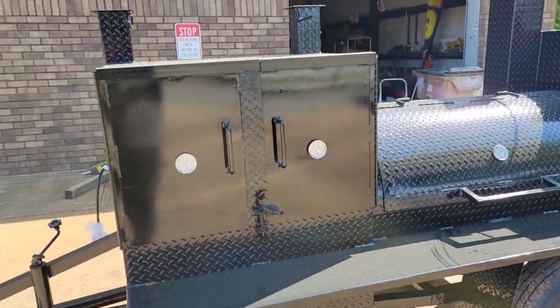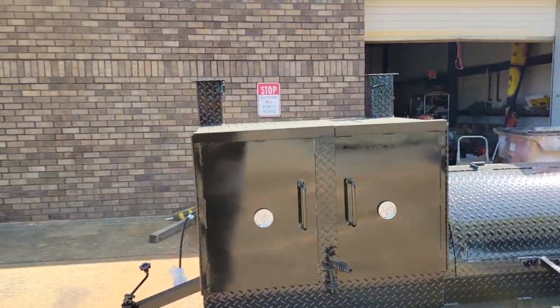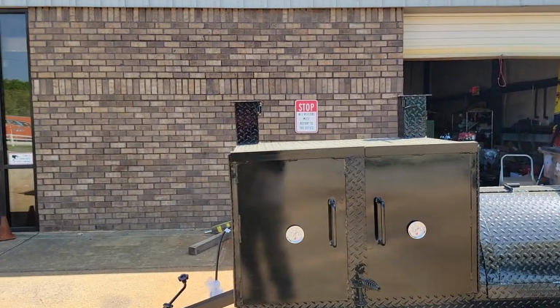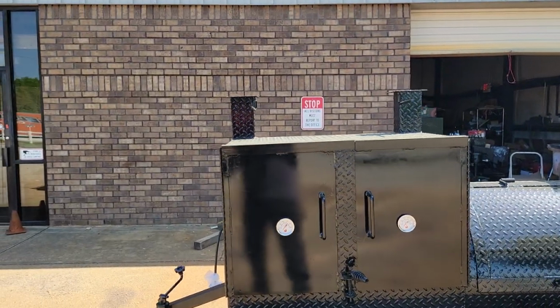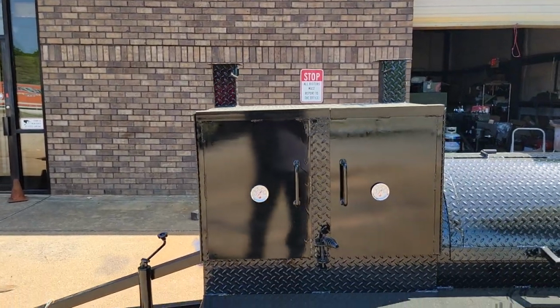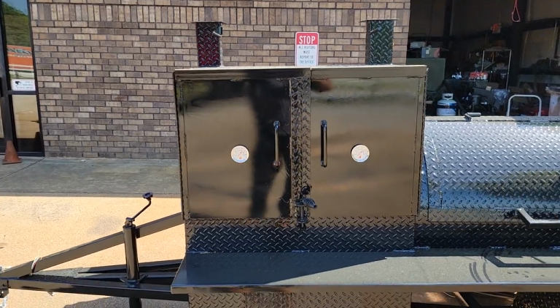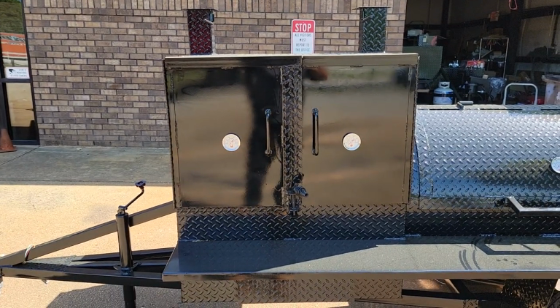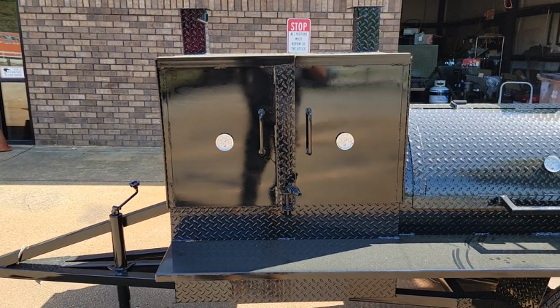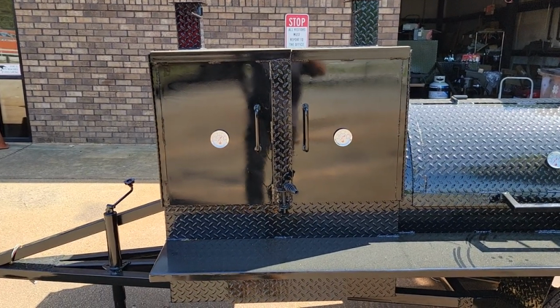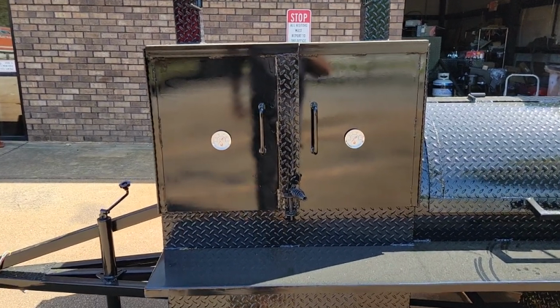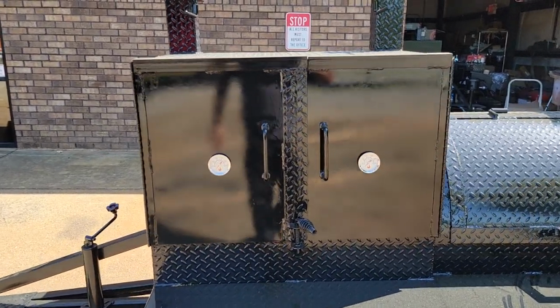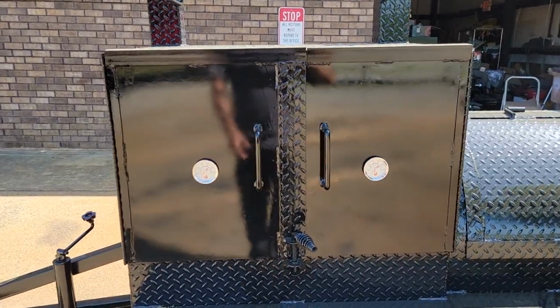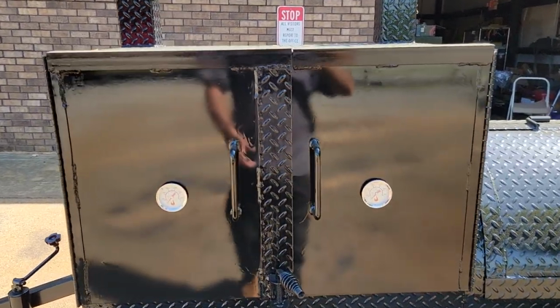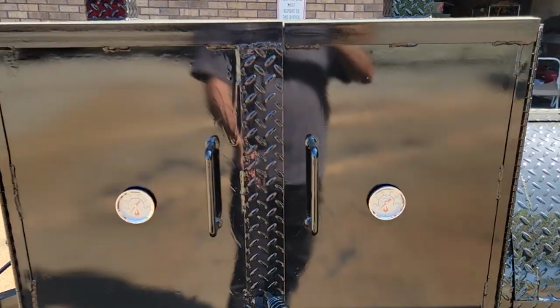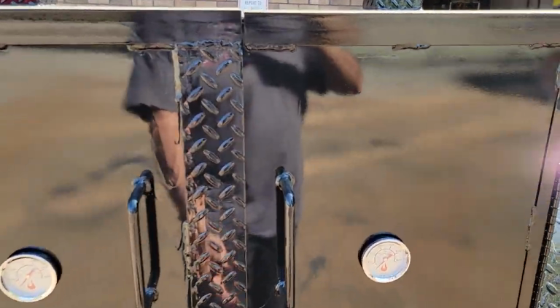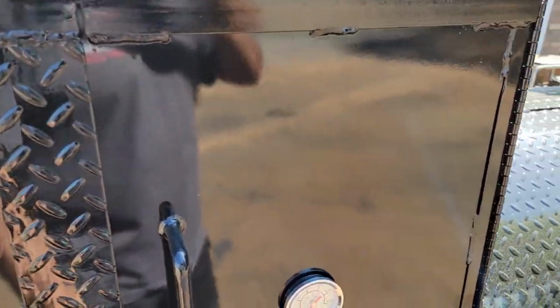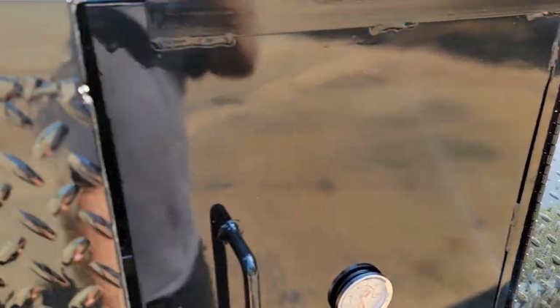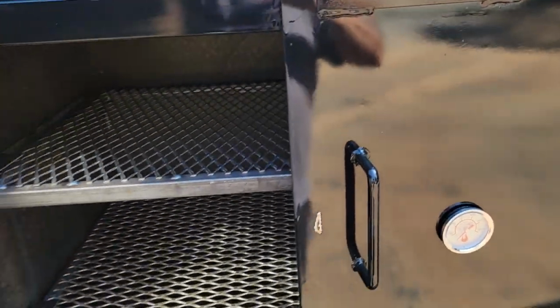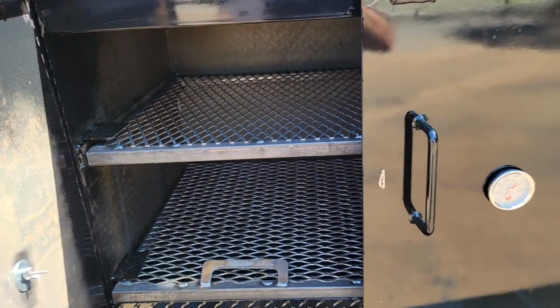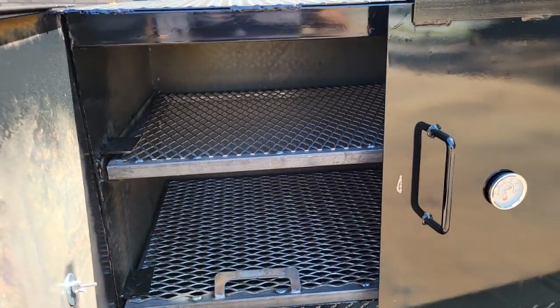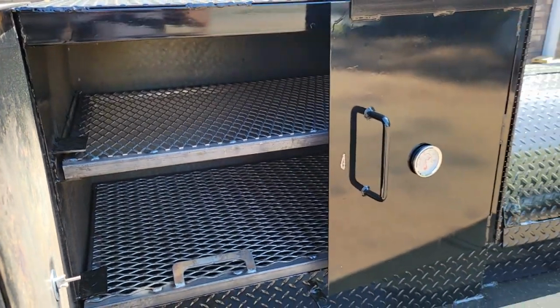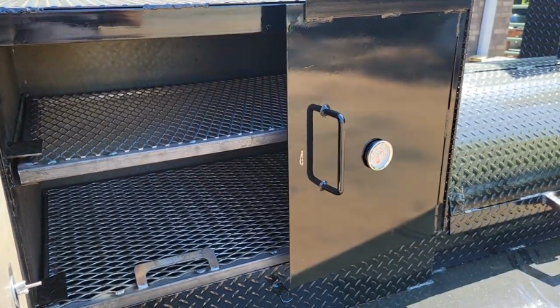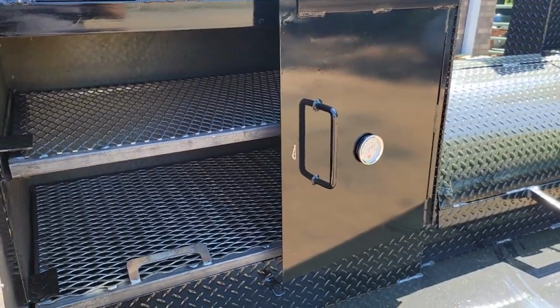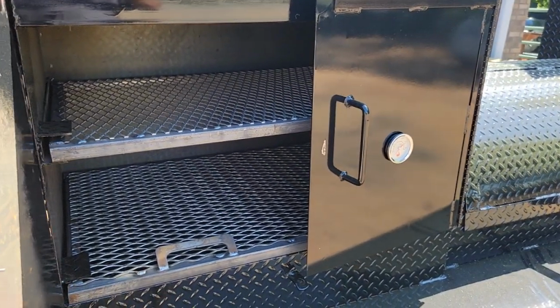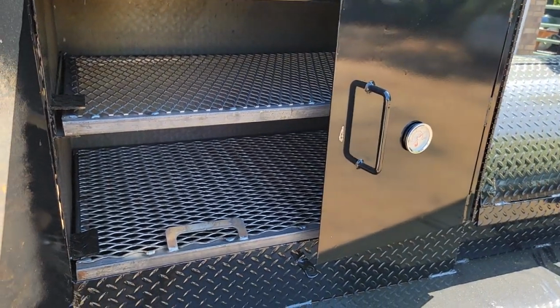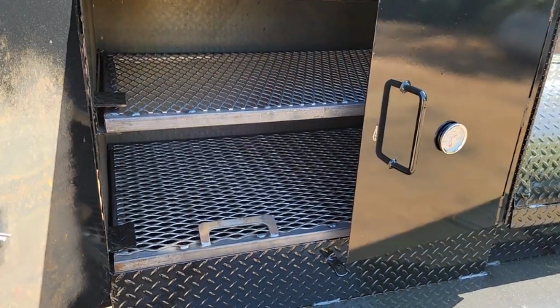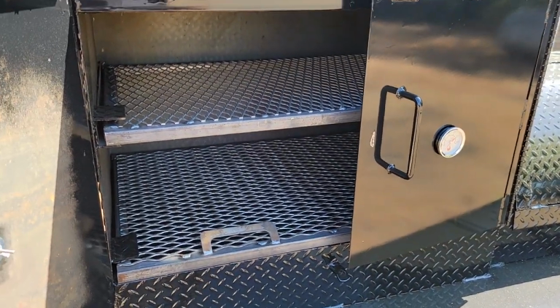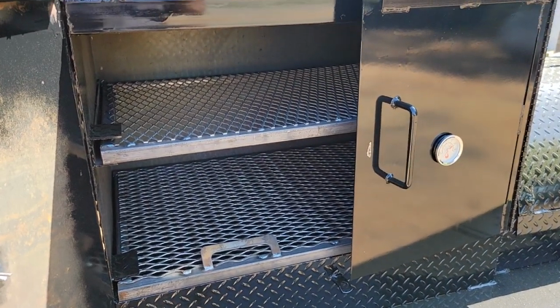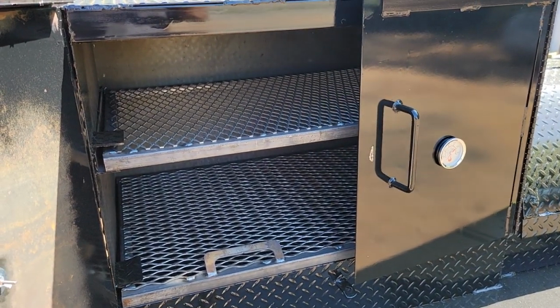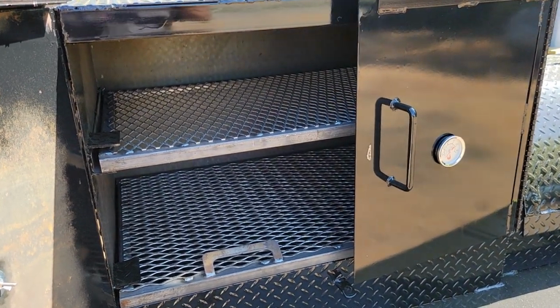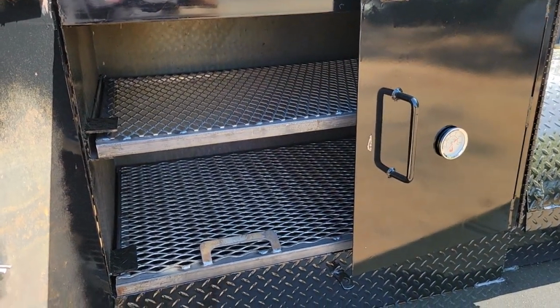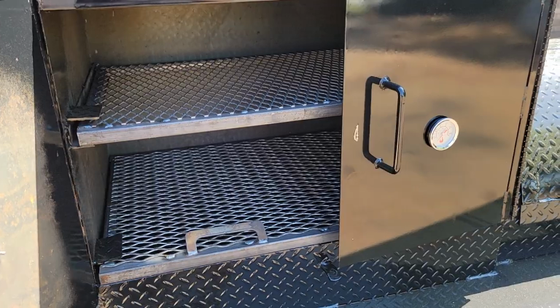This is your grill — 36 inch. Standard sizes are 24, 30, 36, and 48 inch. Double racks.